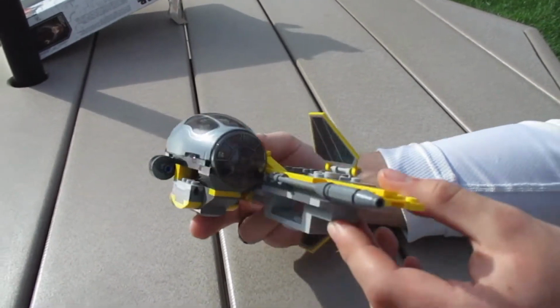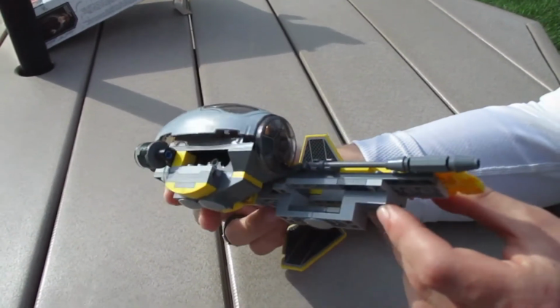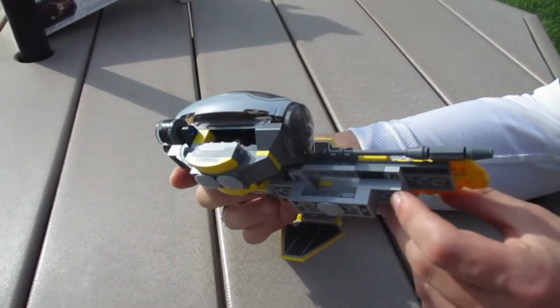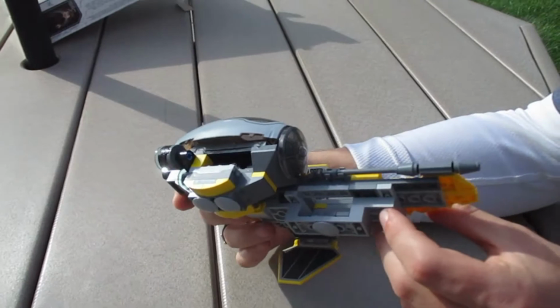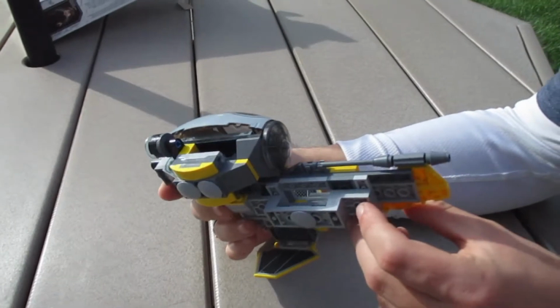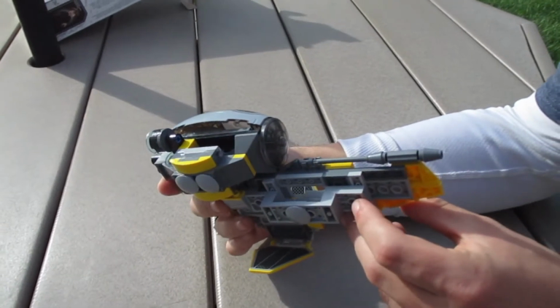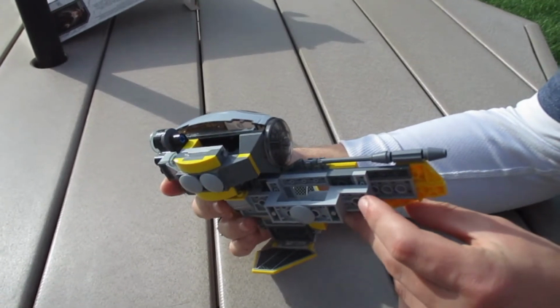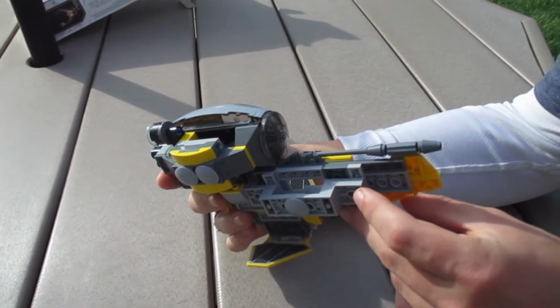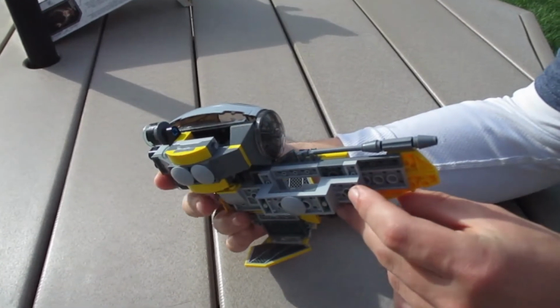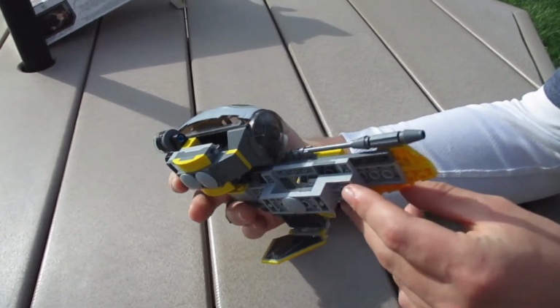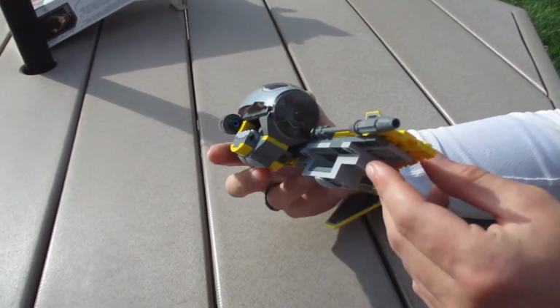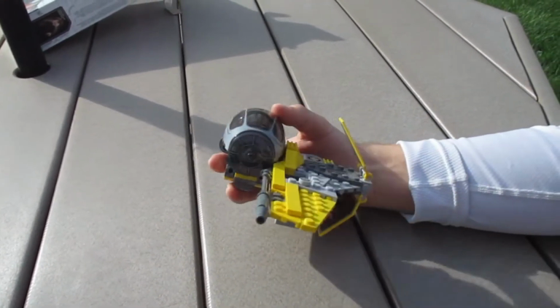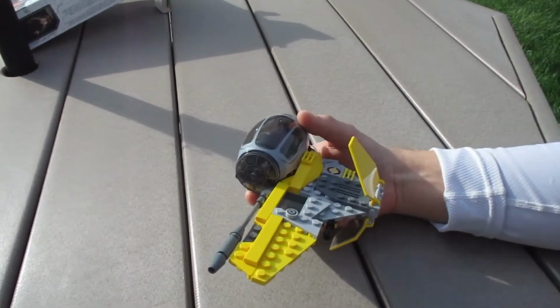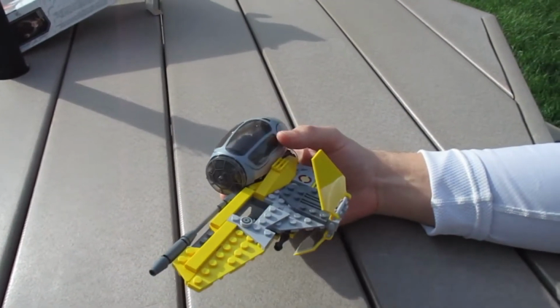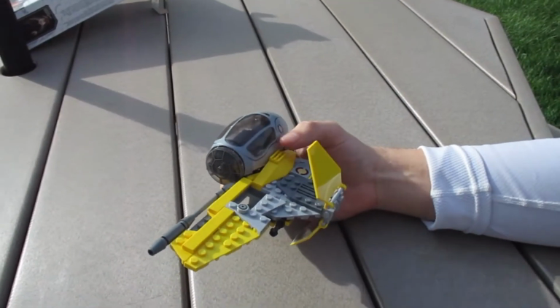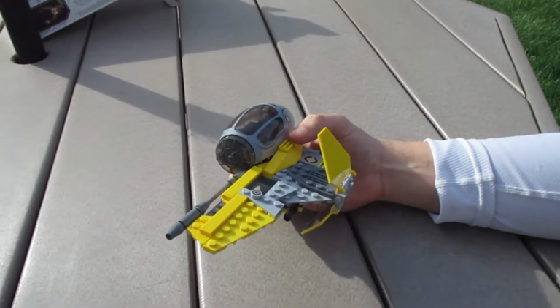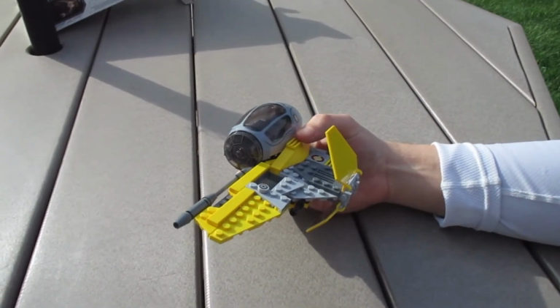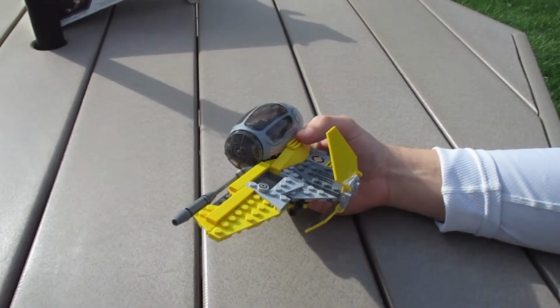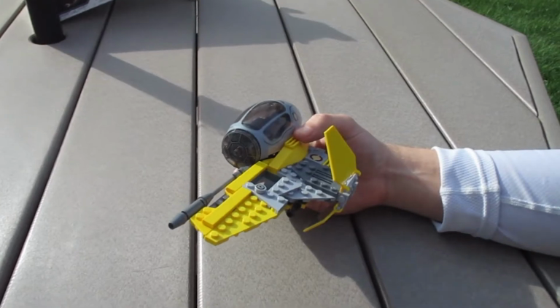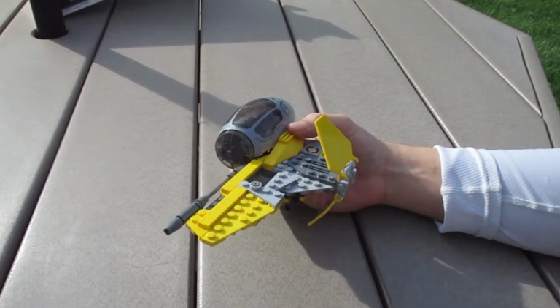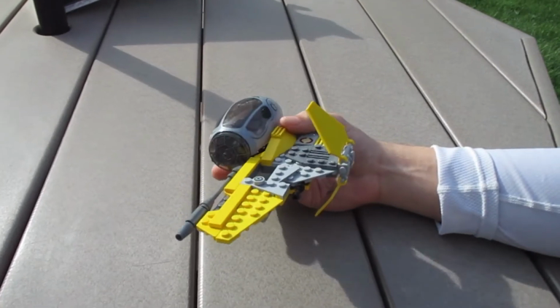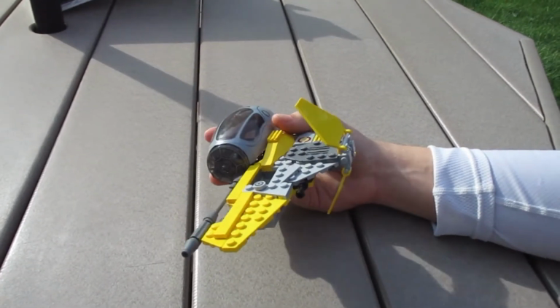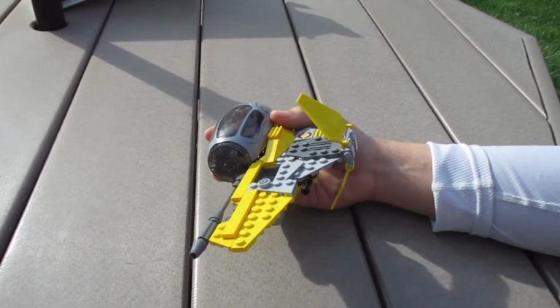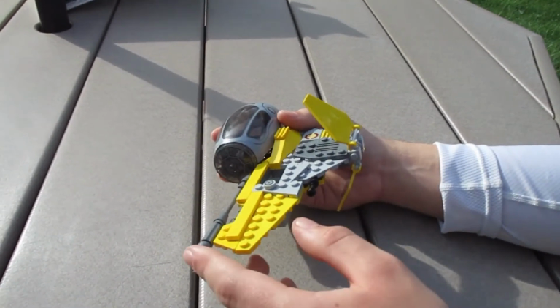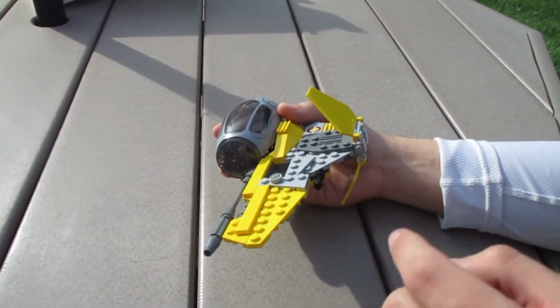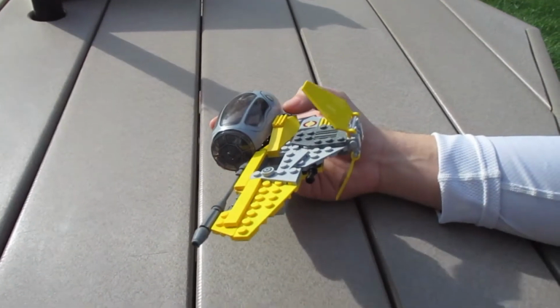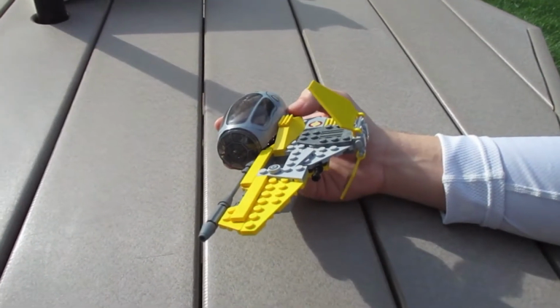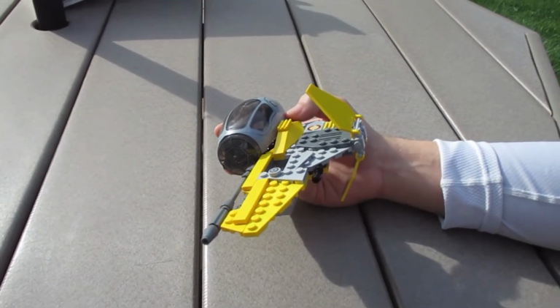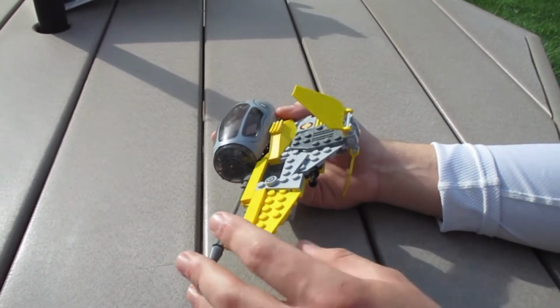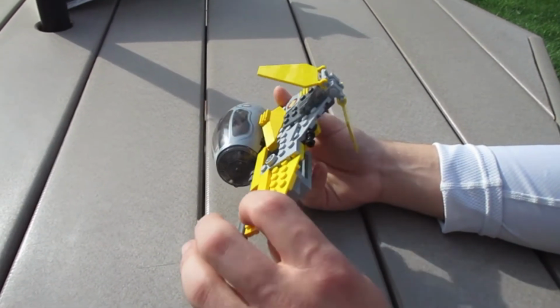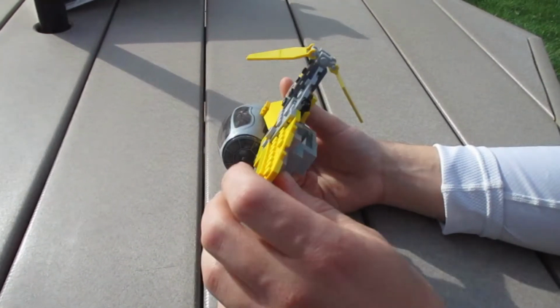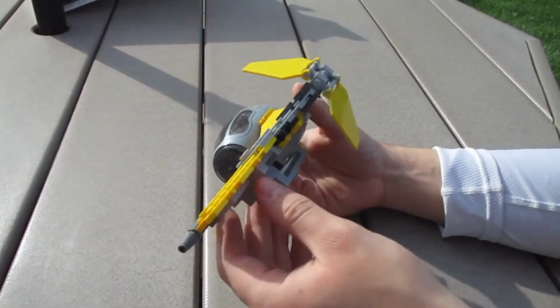We've got some stickers right here, which looks kinda cool. Again, if you've seen the prequels, you know which ship I'm talking about. We'll see it when it's all done. We have one more bag — Bag 3 — so one more video. This is pretty cool, though.